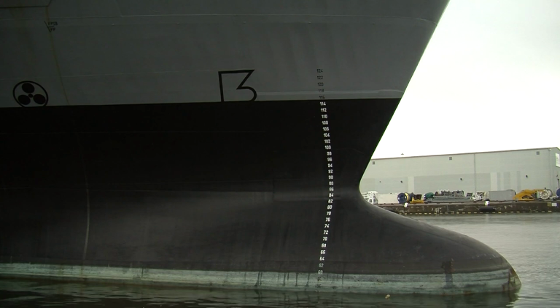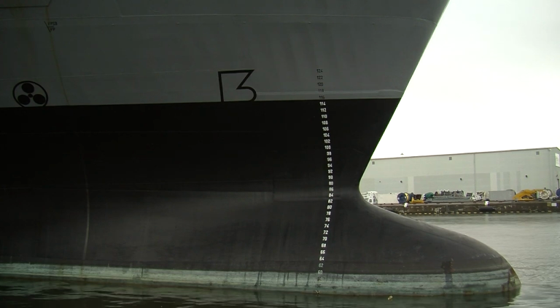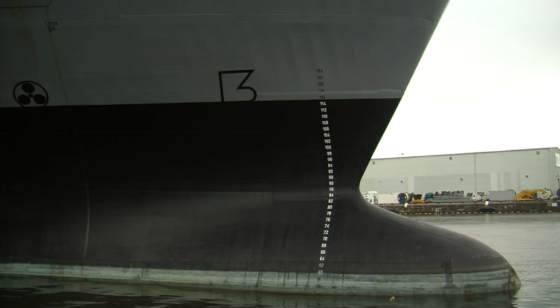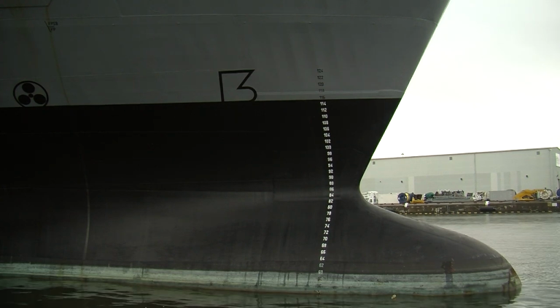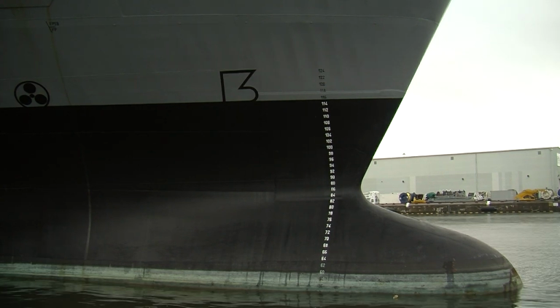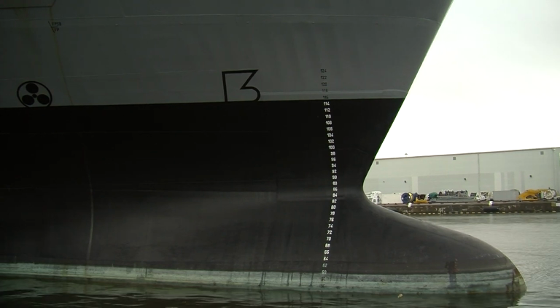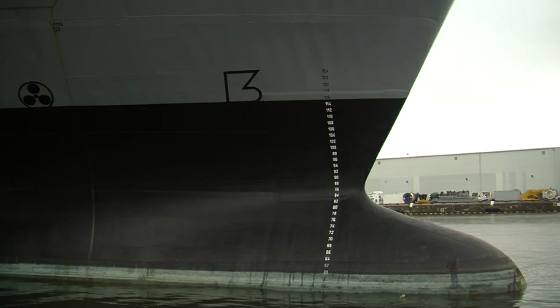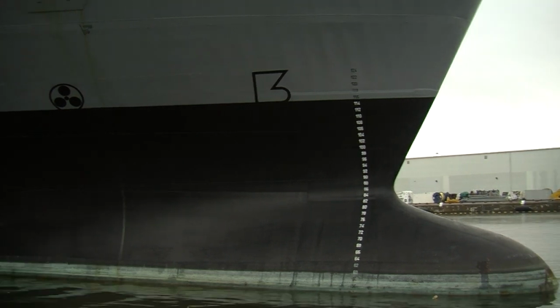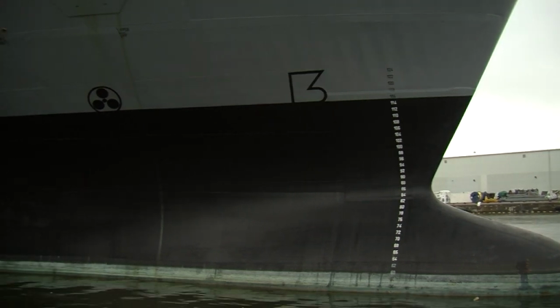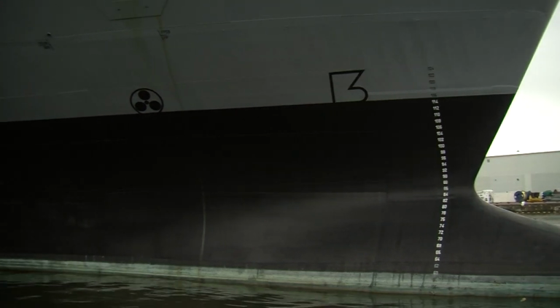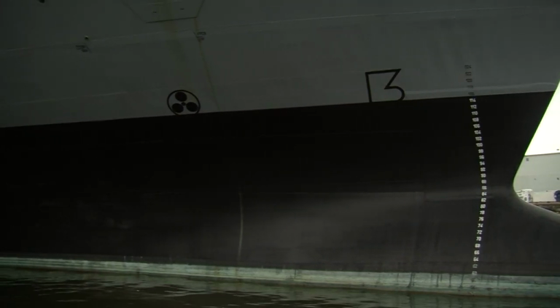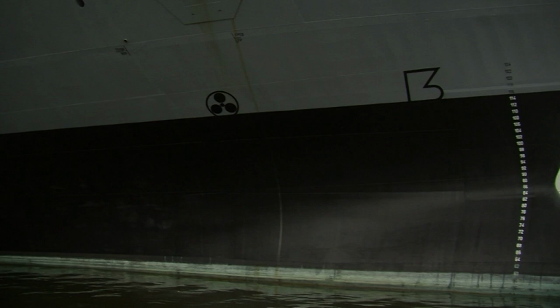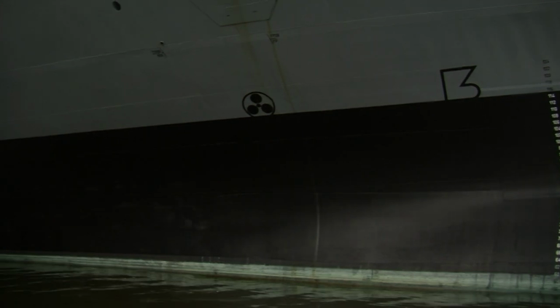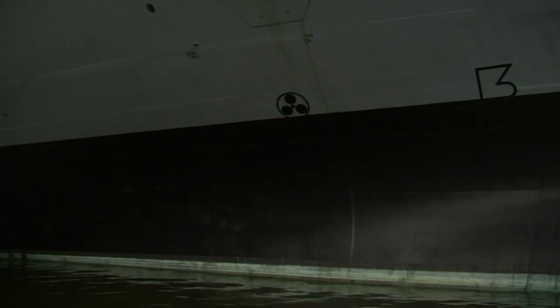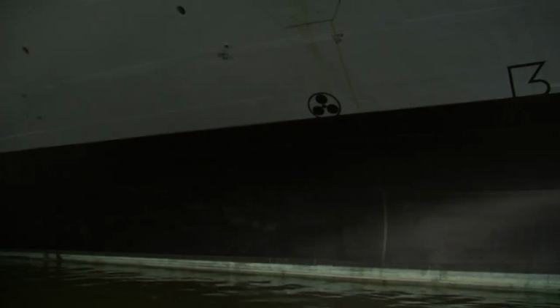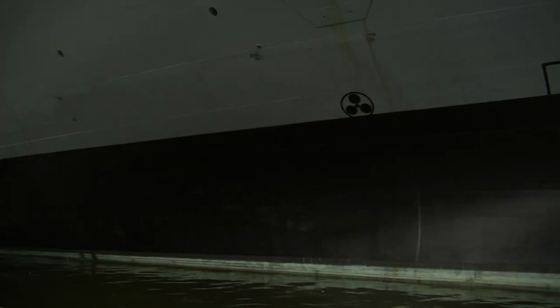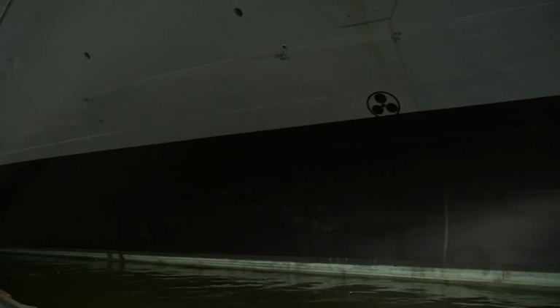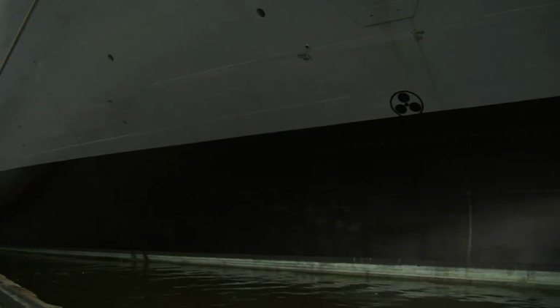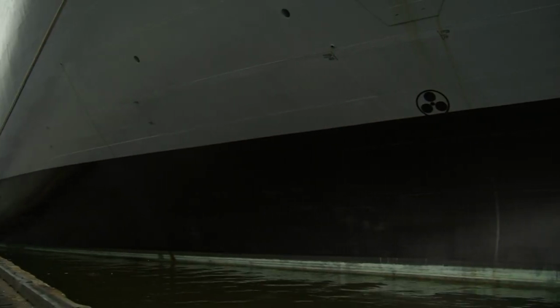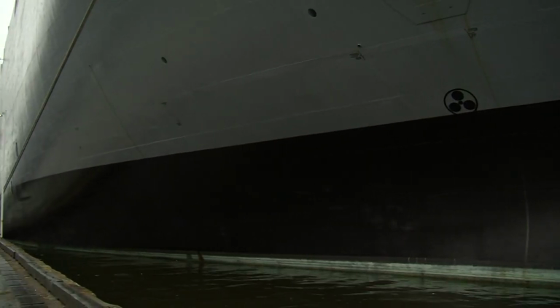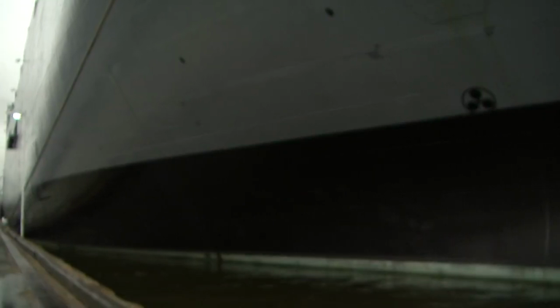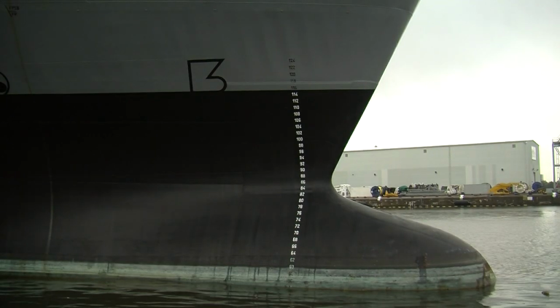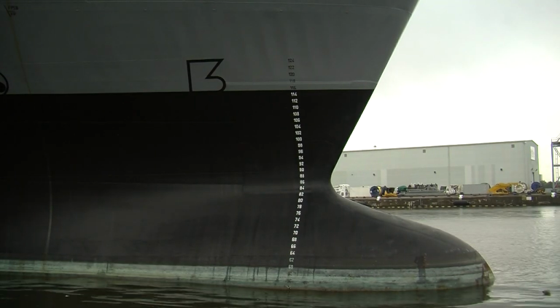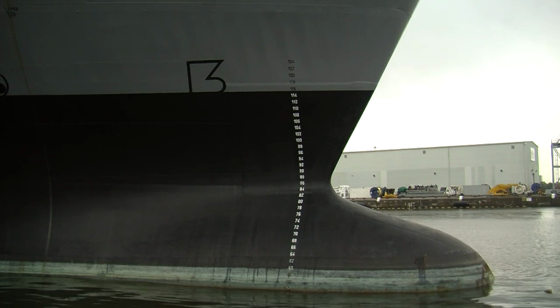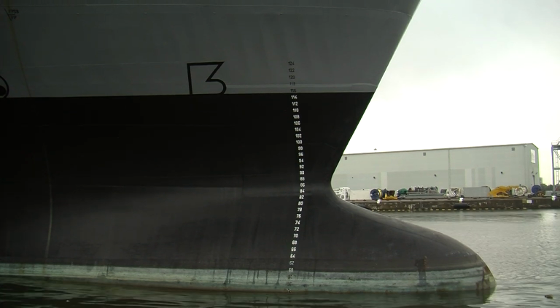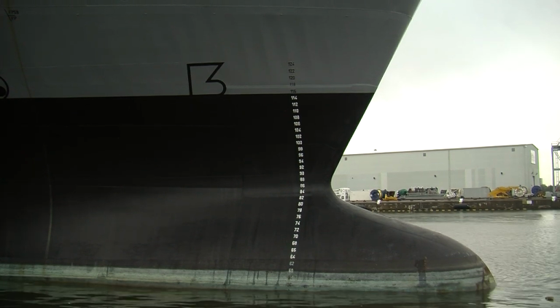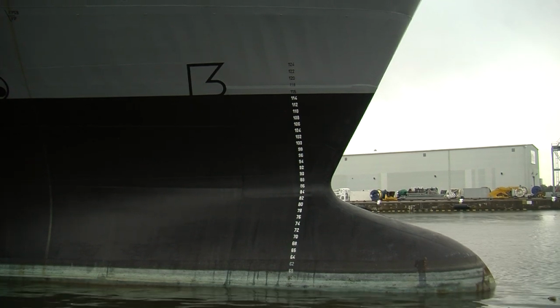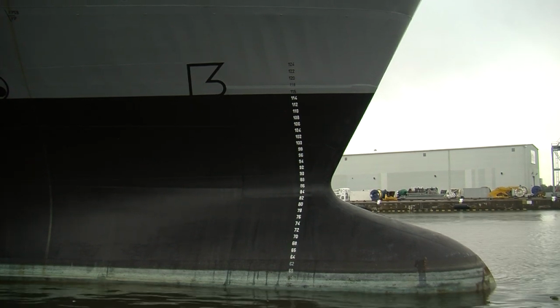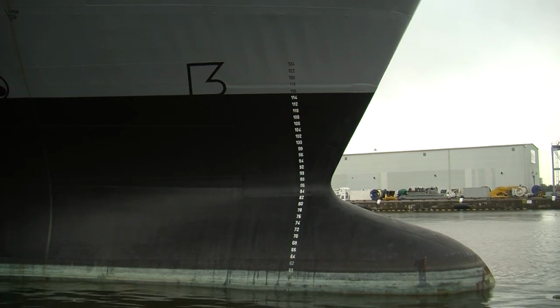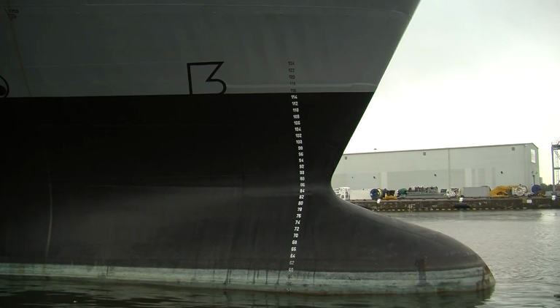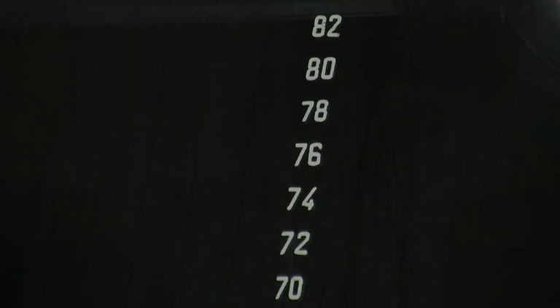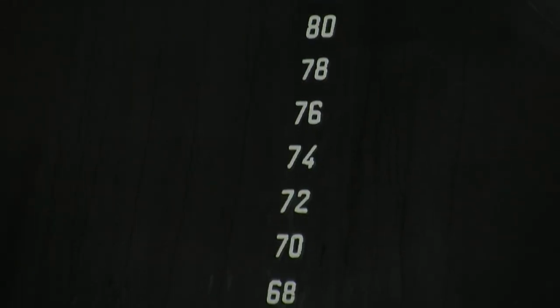Ballast water on a ship this size is a hundred Olympic swimming pools in the bottom of the ship filled with water that keep the ship from rocking in the seas and keep the ship weighed down so they can sail the ship safely across oceans.